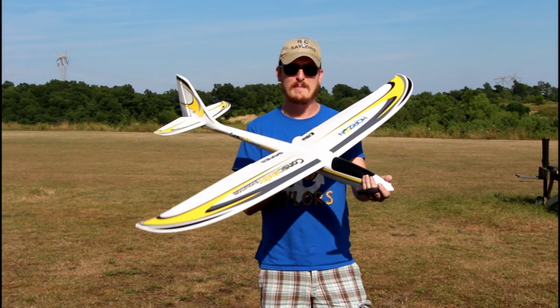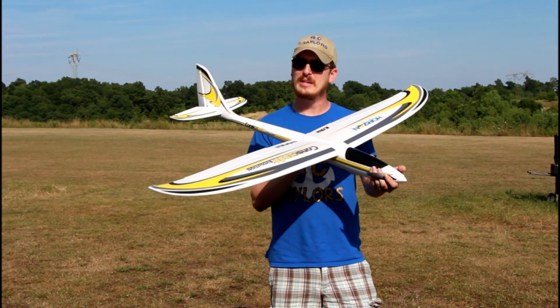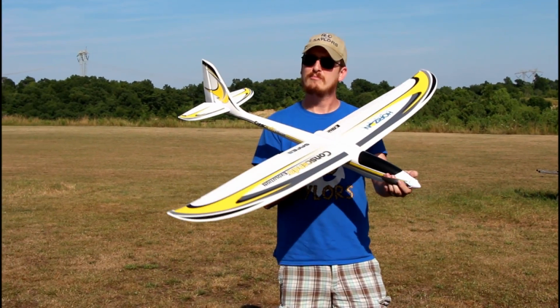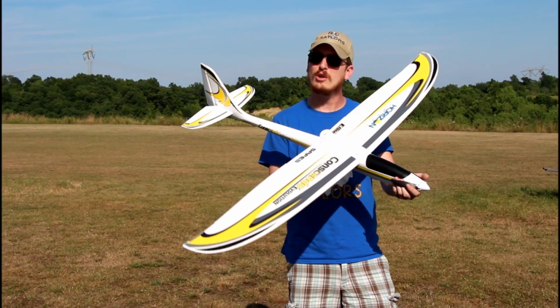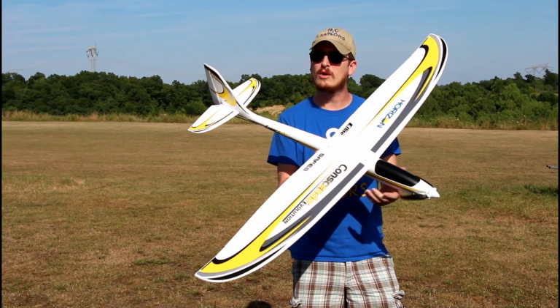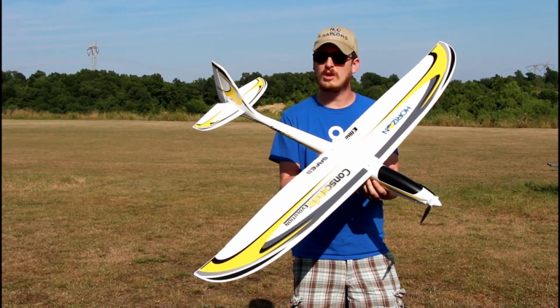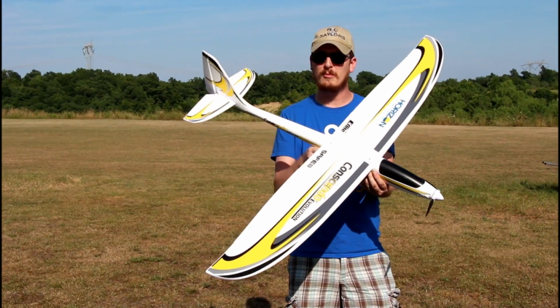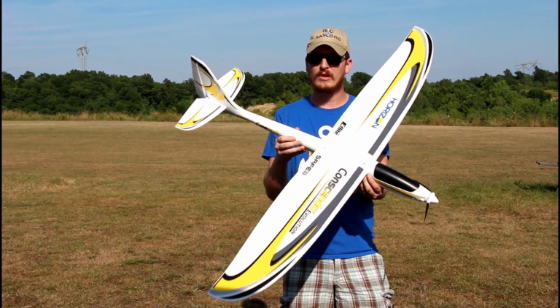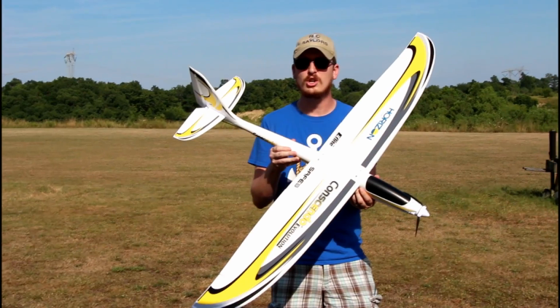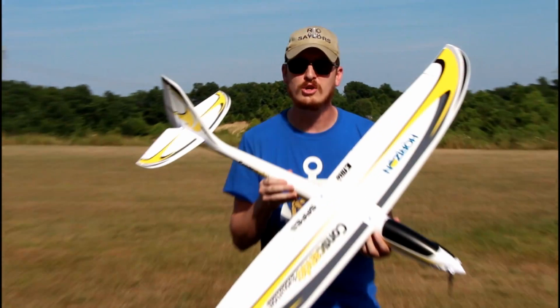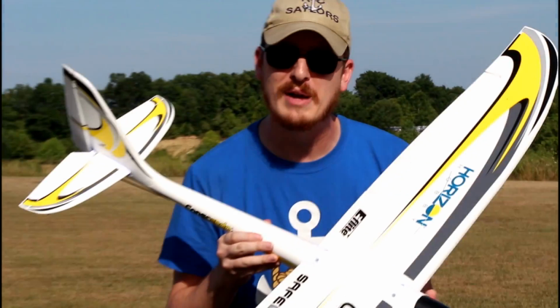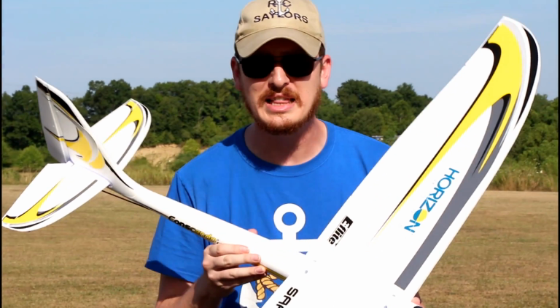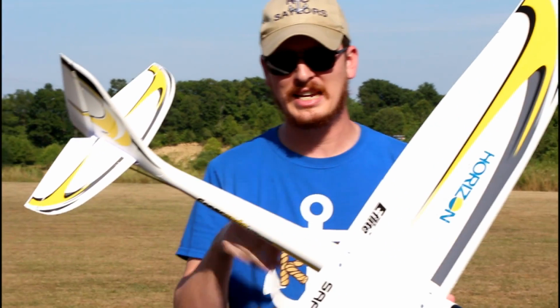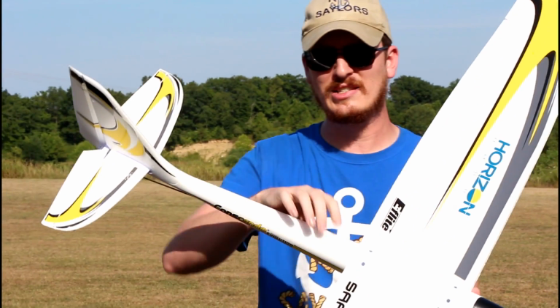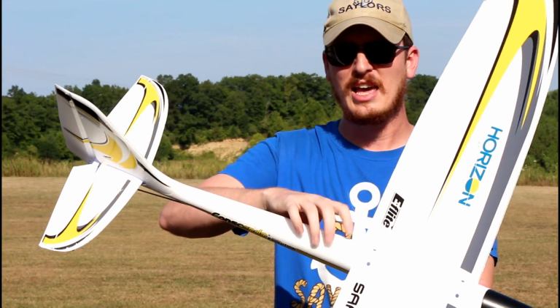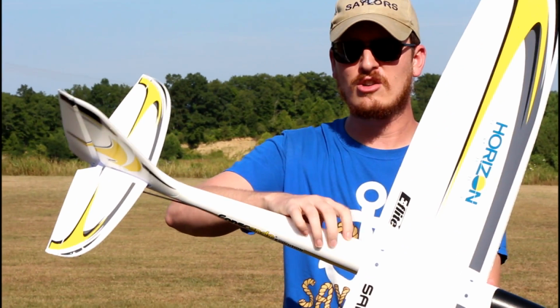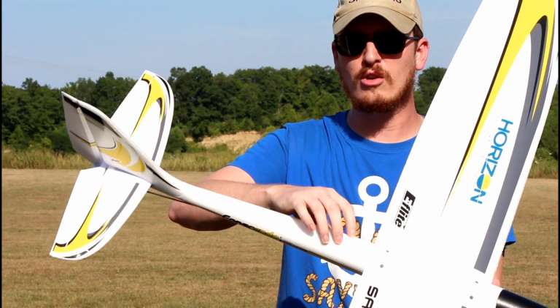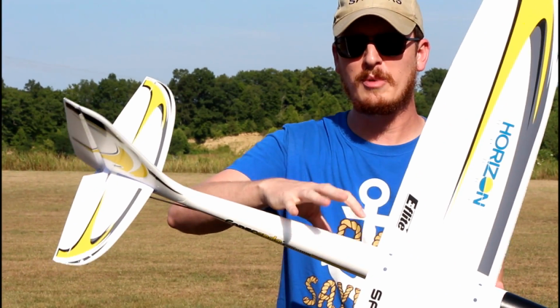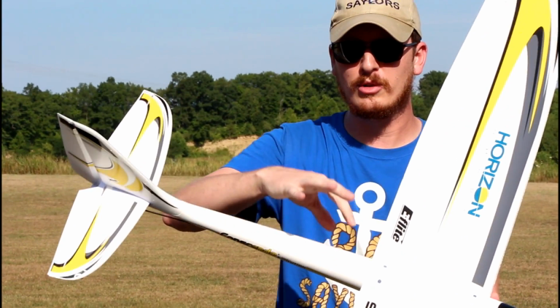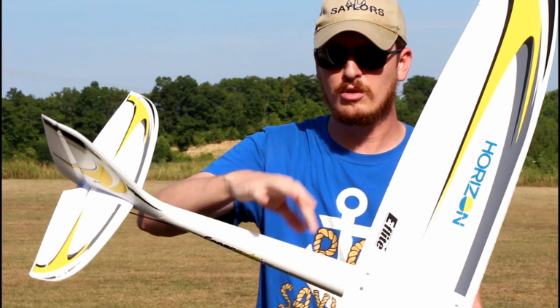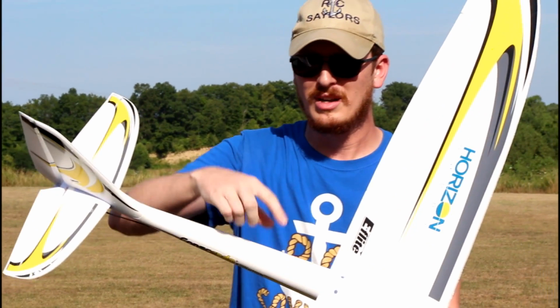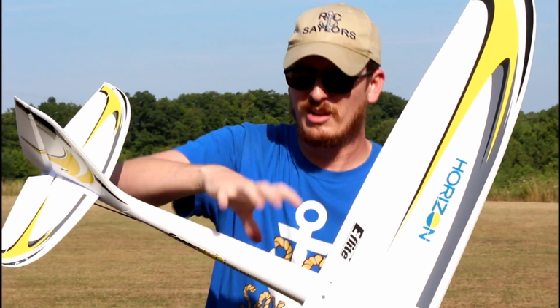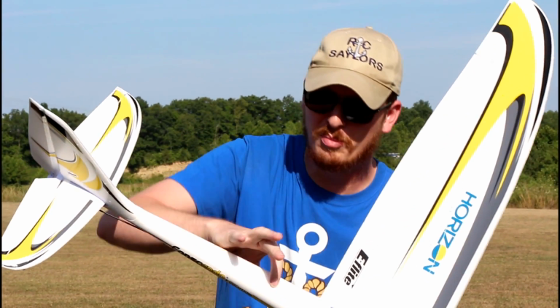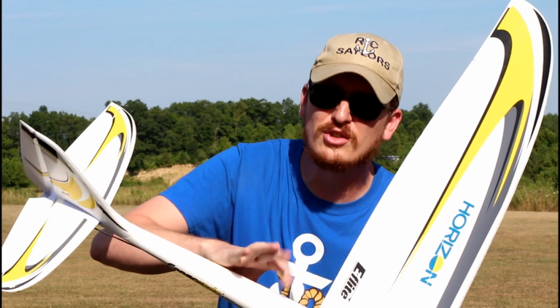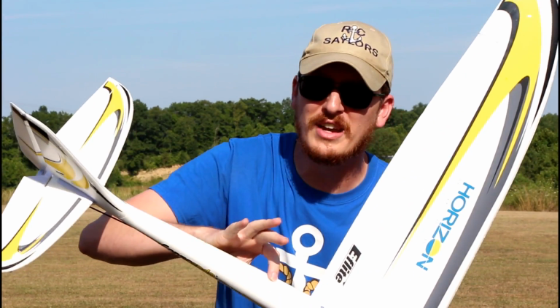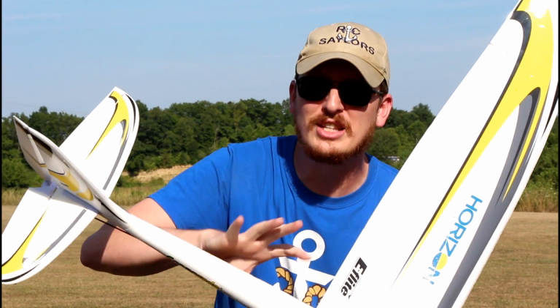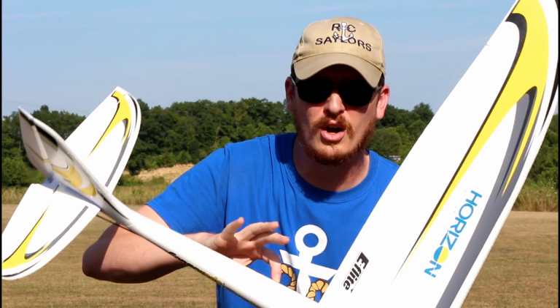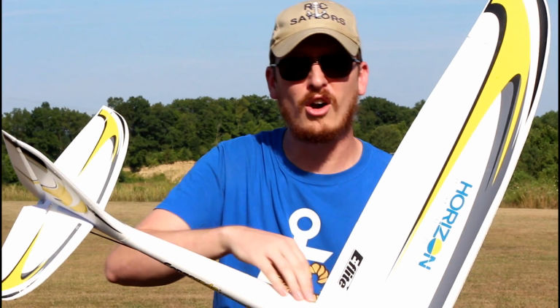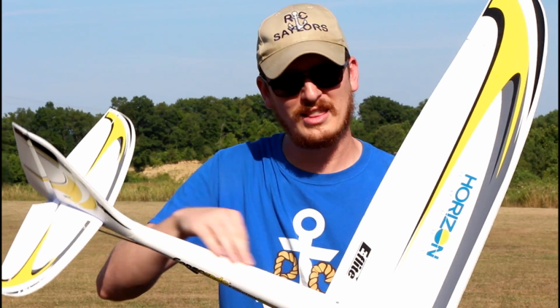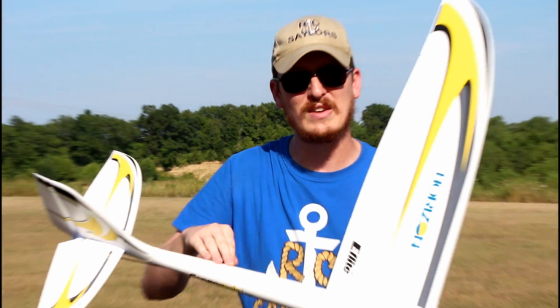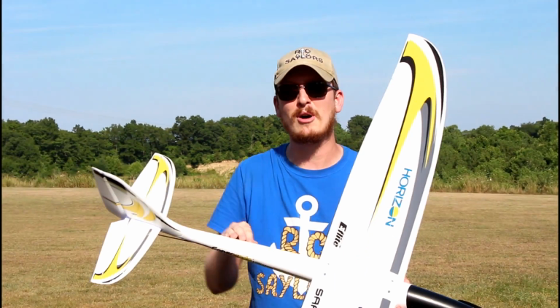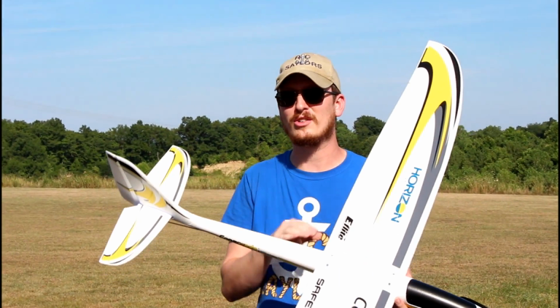It's a very tightly packed, very dense foam. It should be able to handle those high 4S power speed passes, power loops, rolls, and who knows what else. It's also going to be more rigid on your belly landings — you're not going to be able to press your finger into it hard and leave any marks.